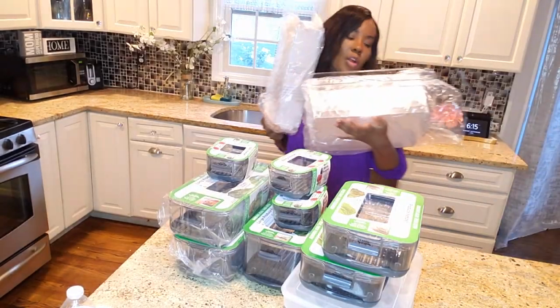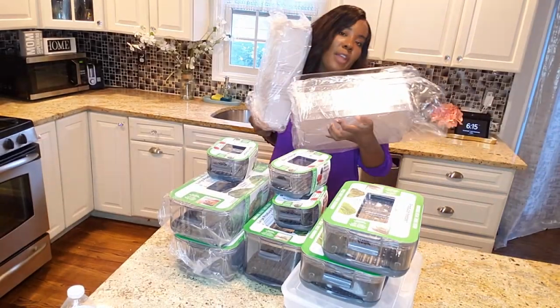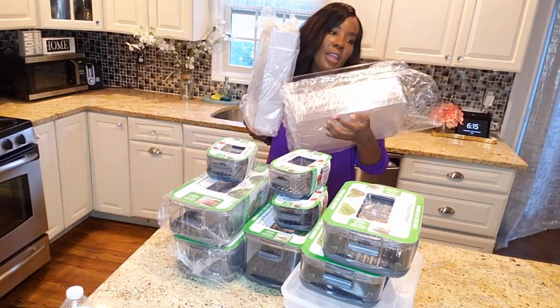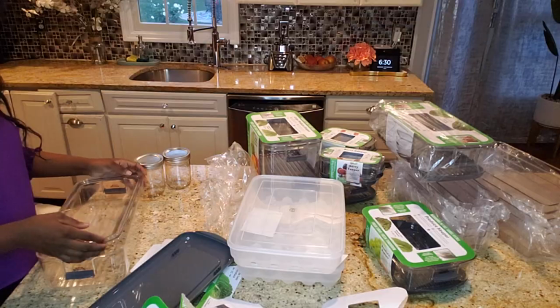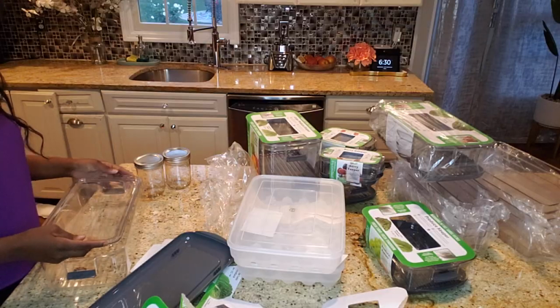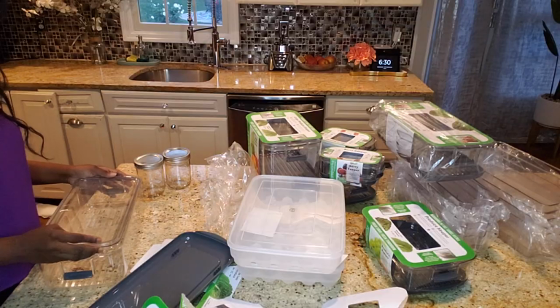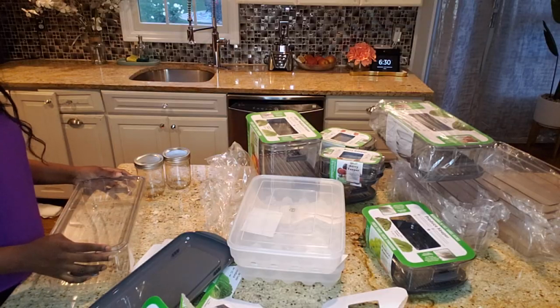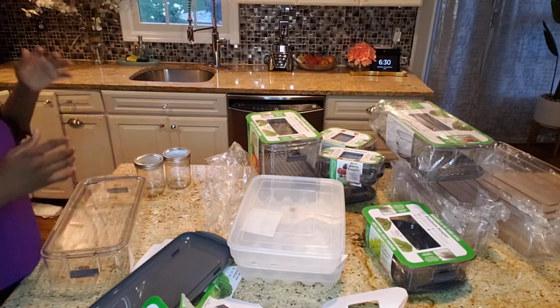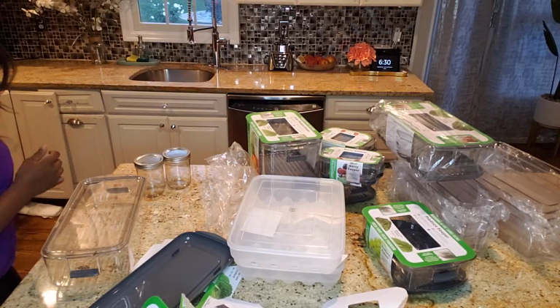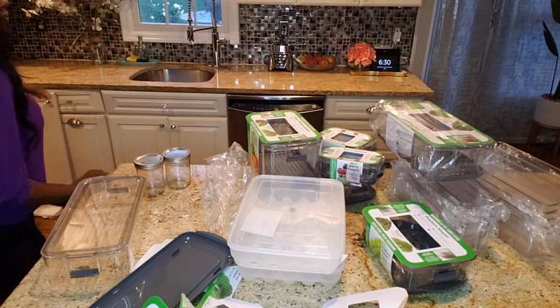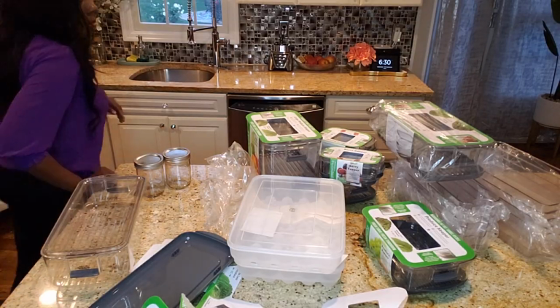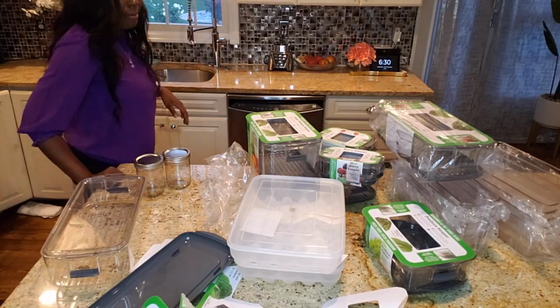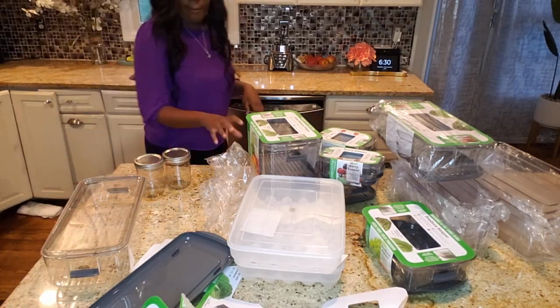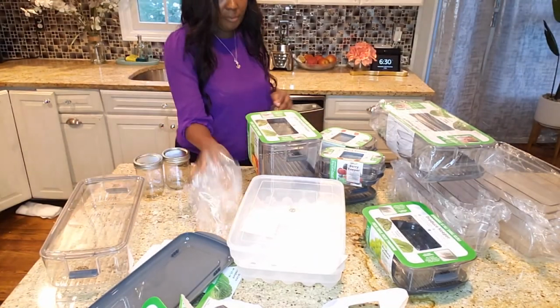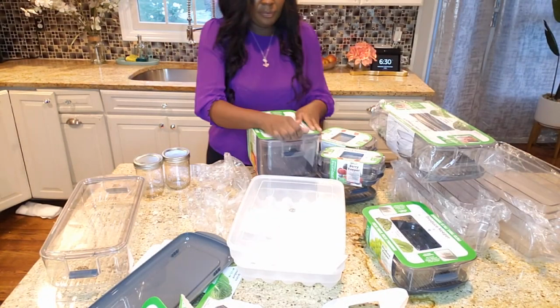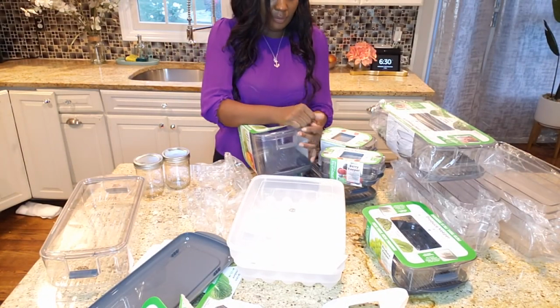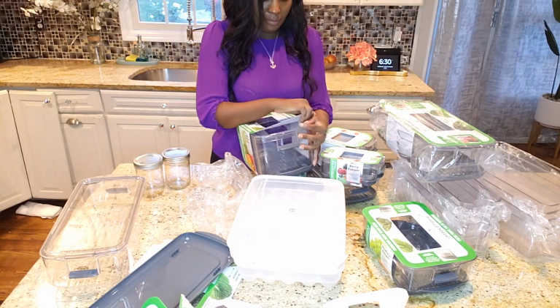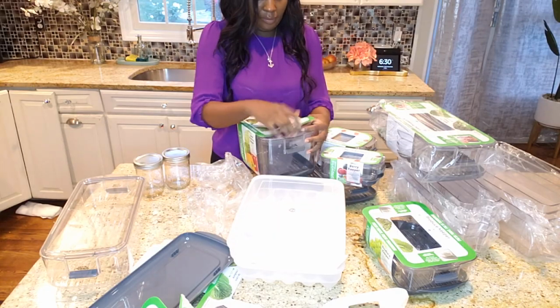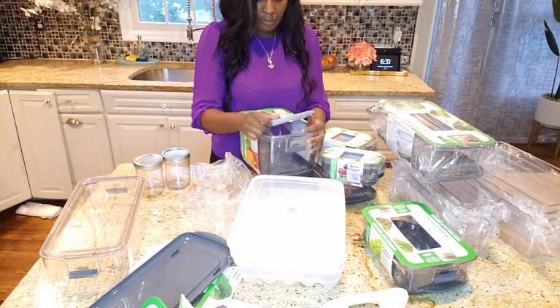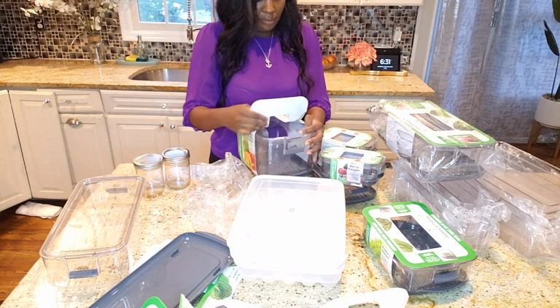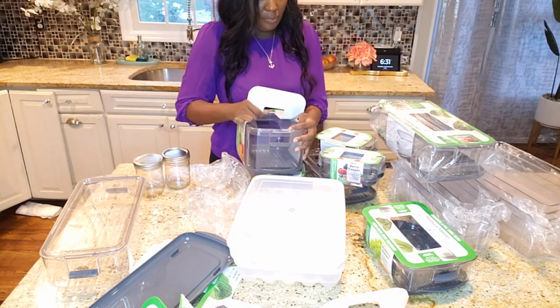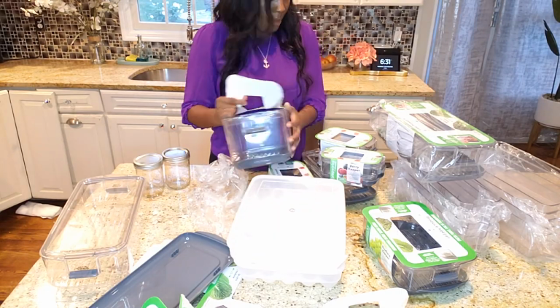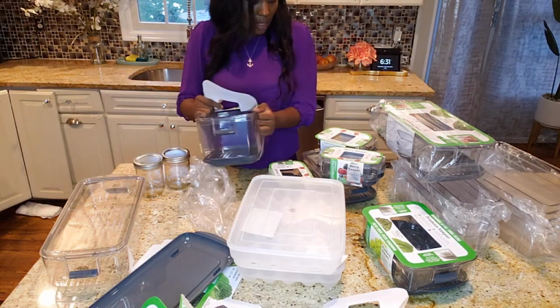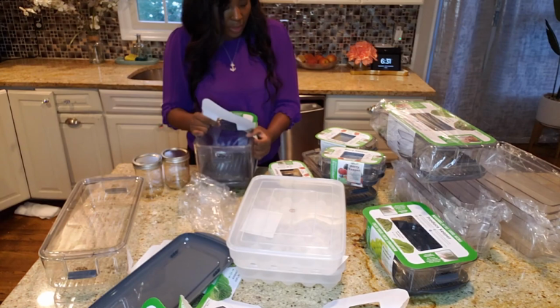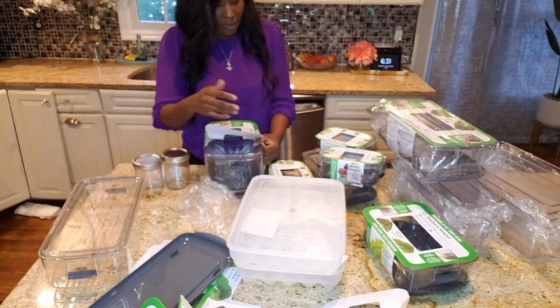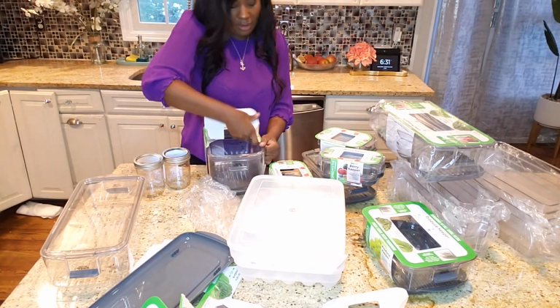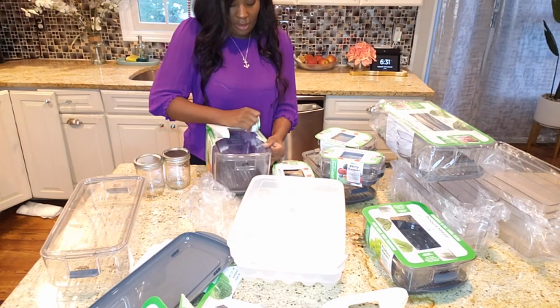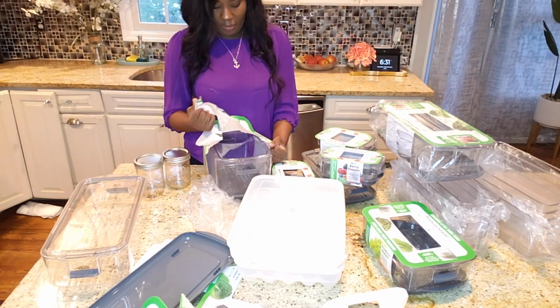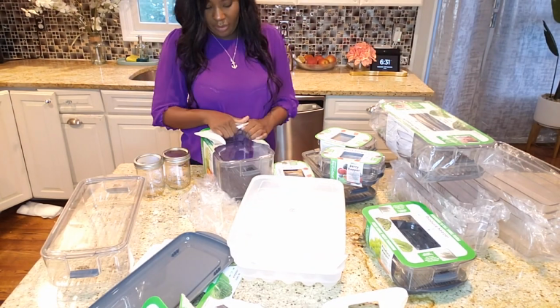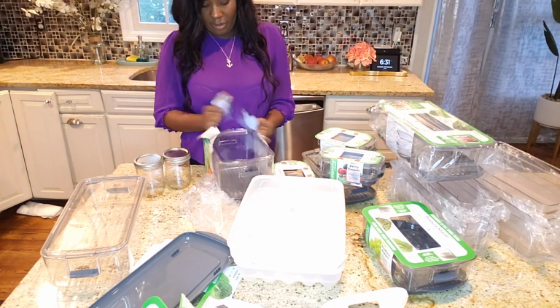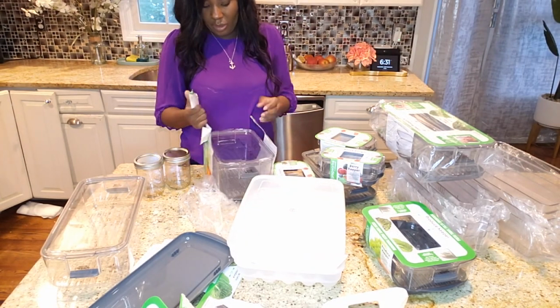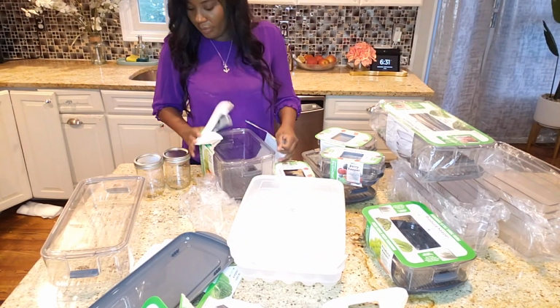The big white container that you see here in the middle is my egg container. You will see more of it later. Meanwhile, let's go check out the fridge.